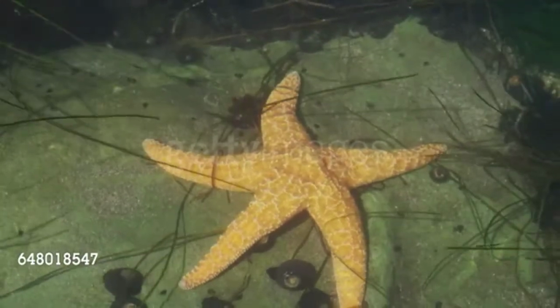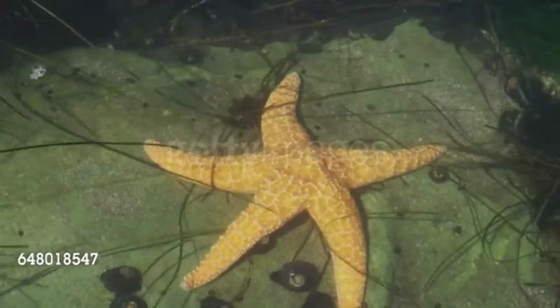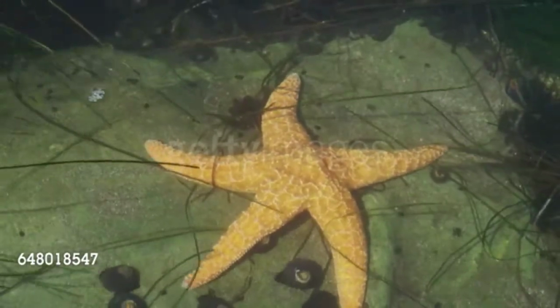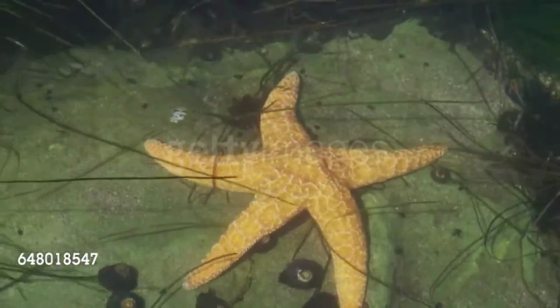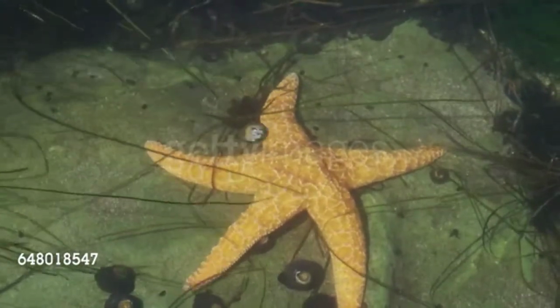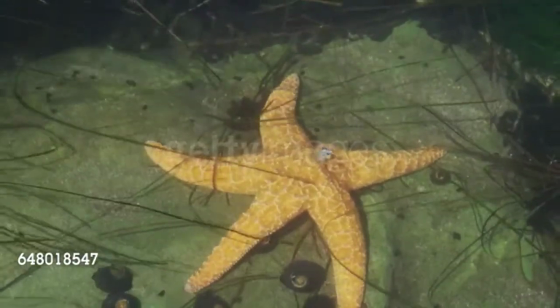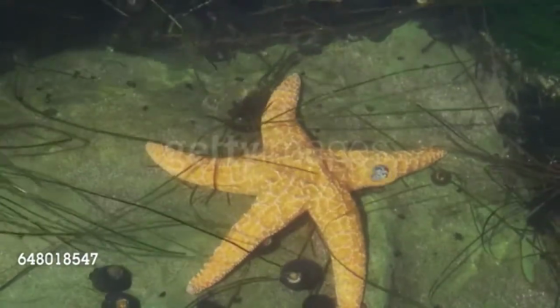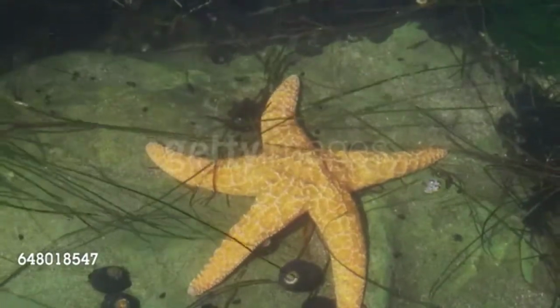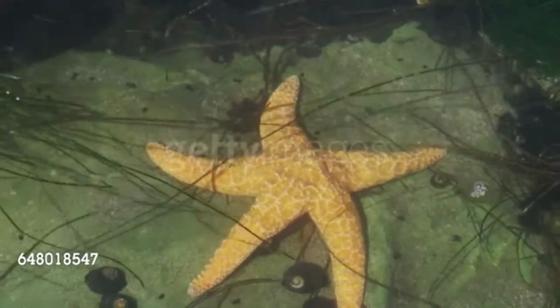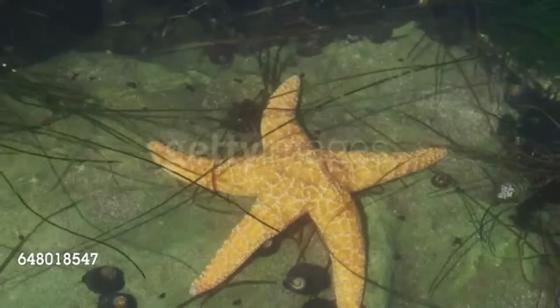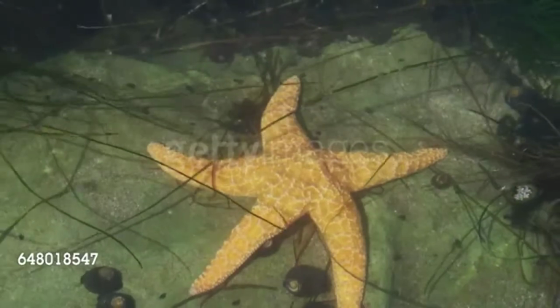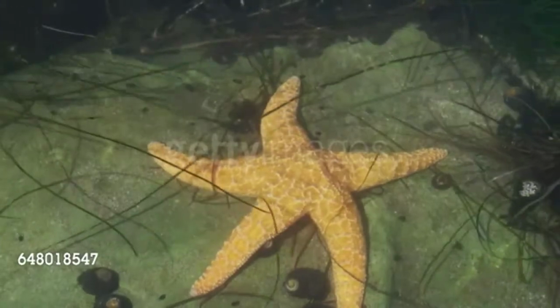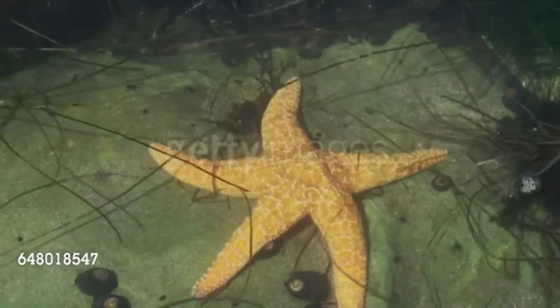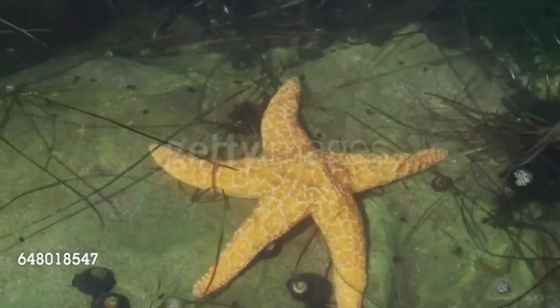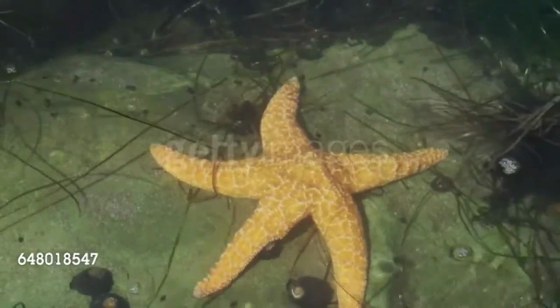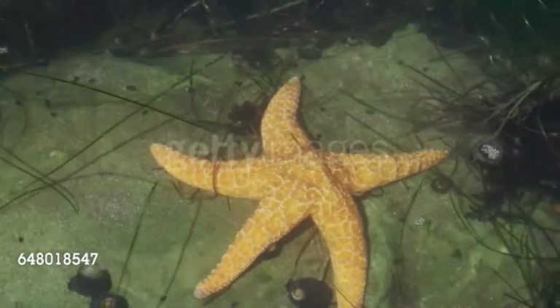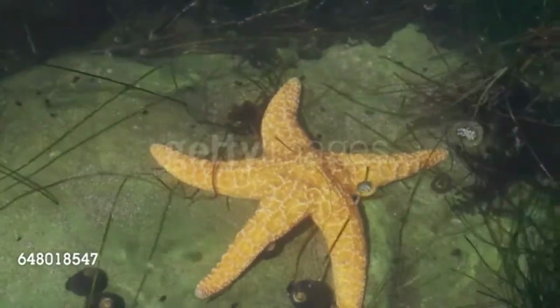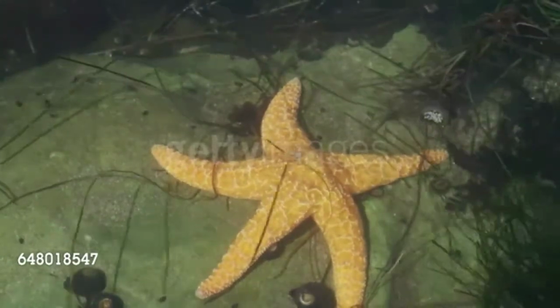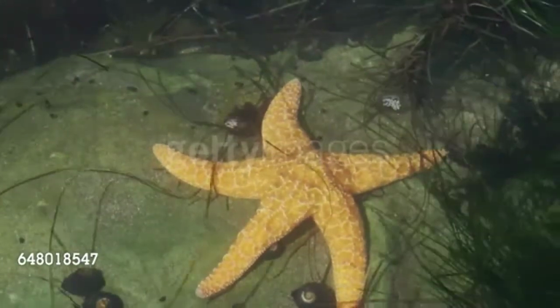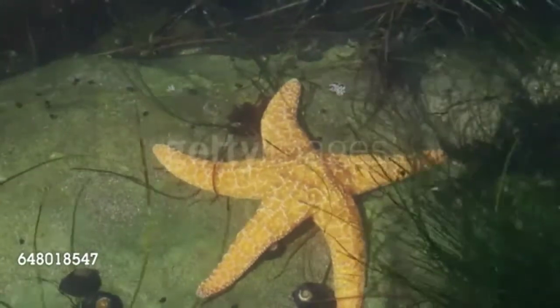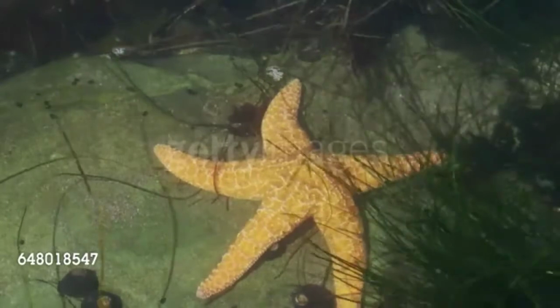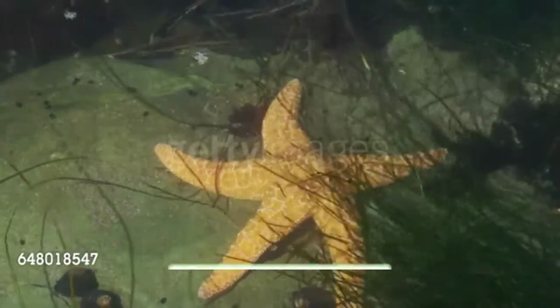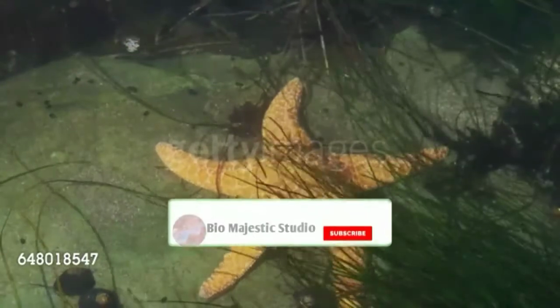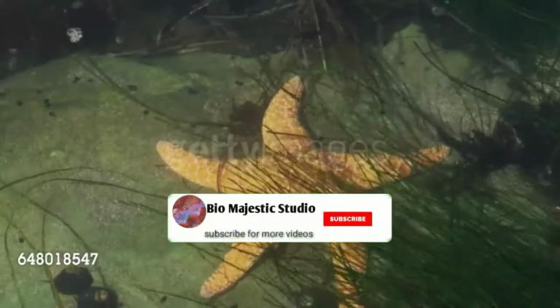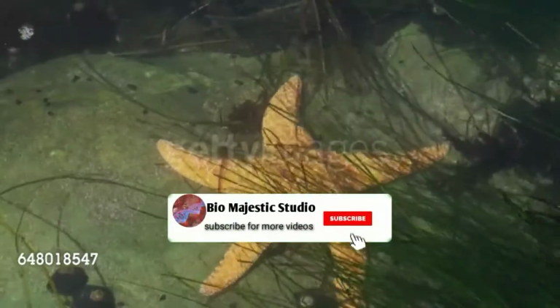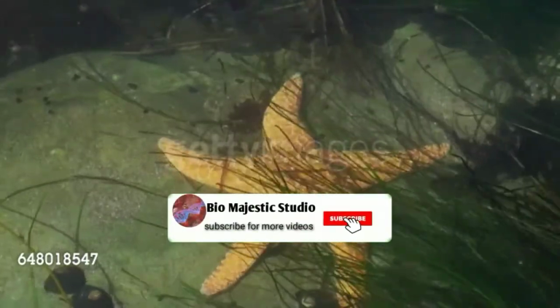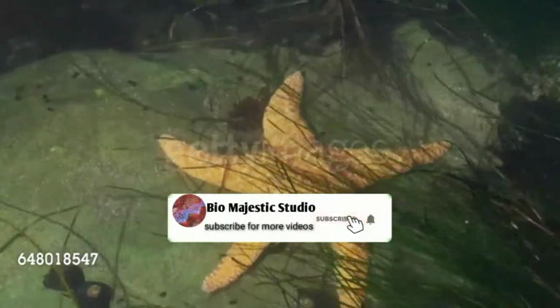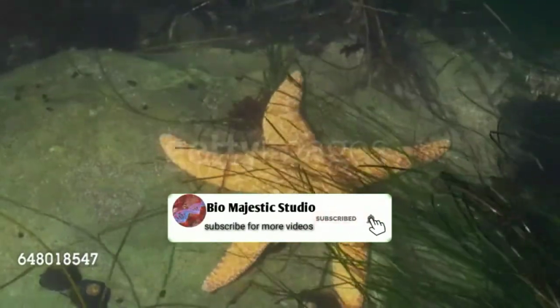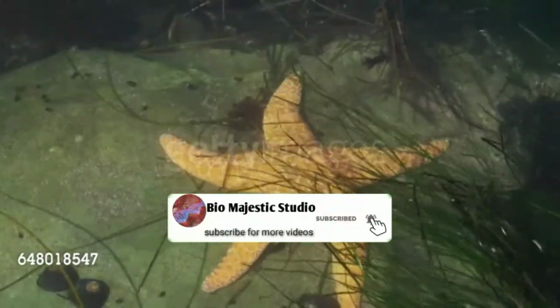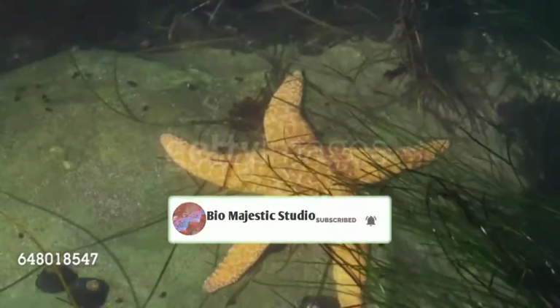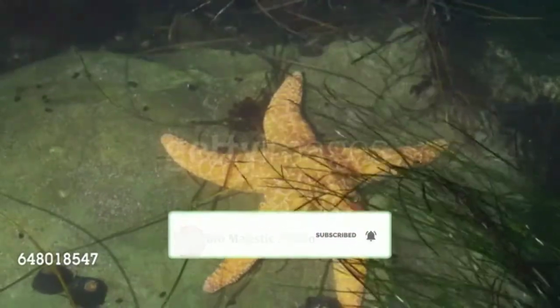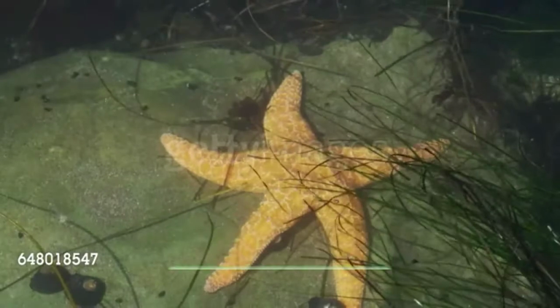Many sea stars have five-point radial symmetry because their body has five sections. This means that they do not have an obvious left and right half, only a top side and a bottom side. Echinoderms also usually have spines, which are less pronounced in sea stars than in other organisms such as sea urchins.